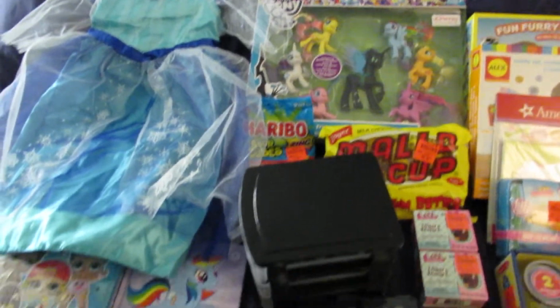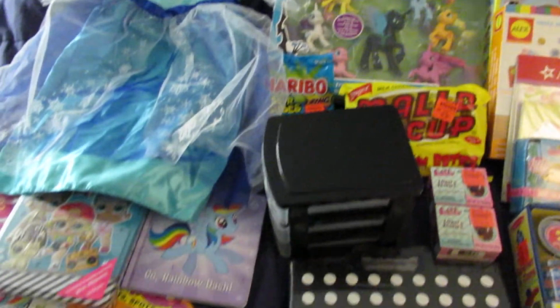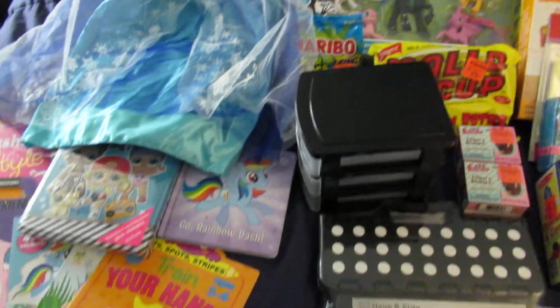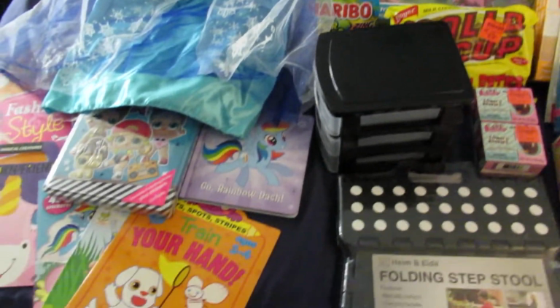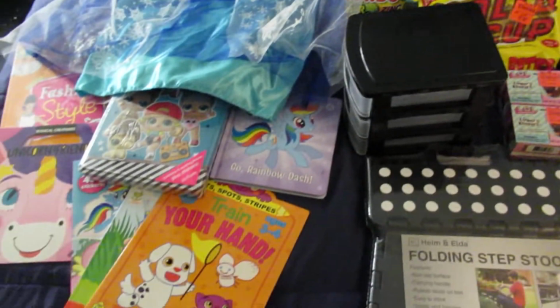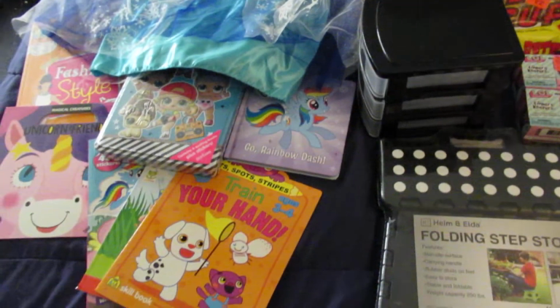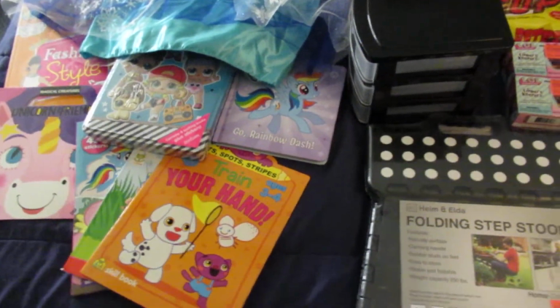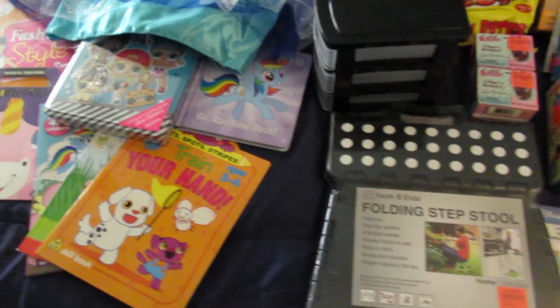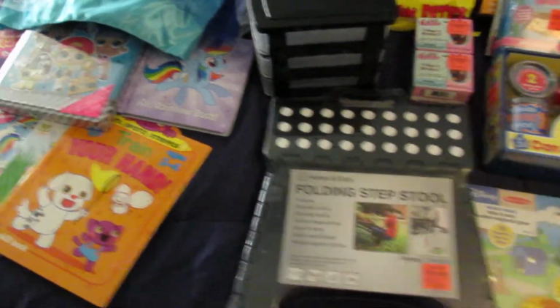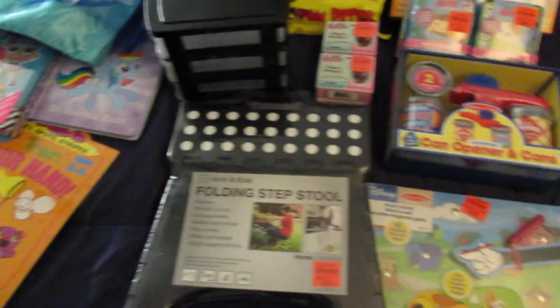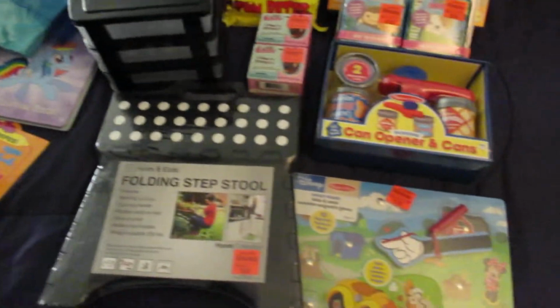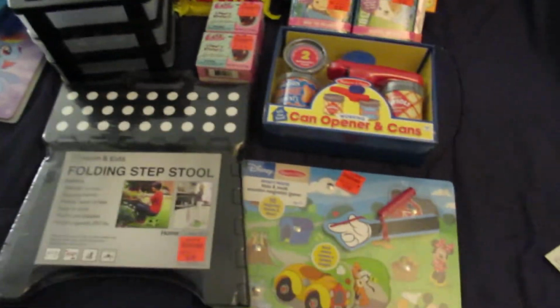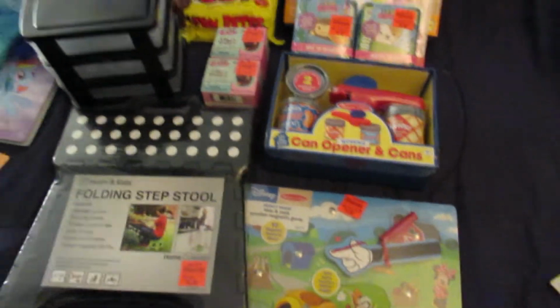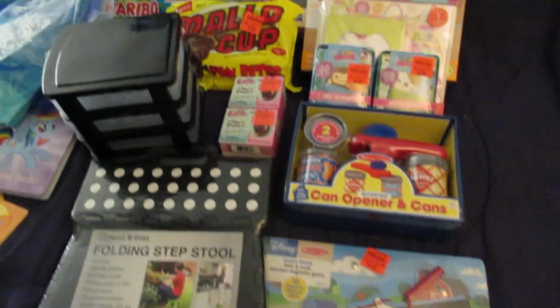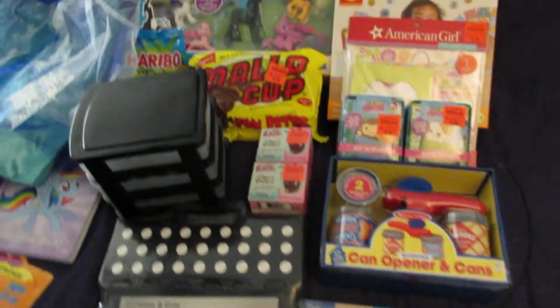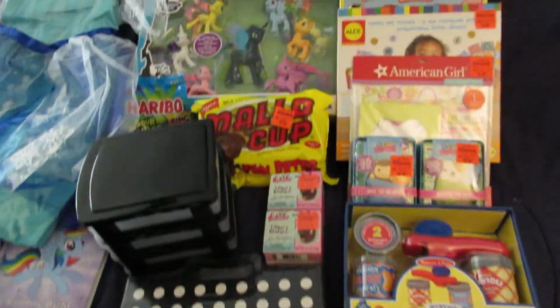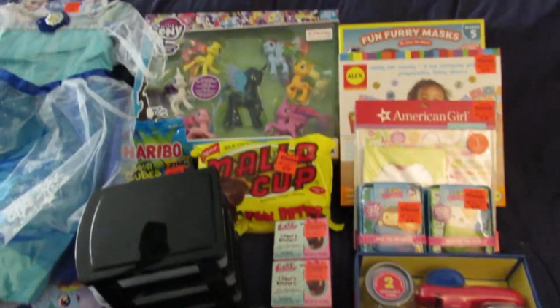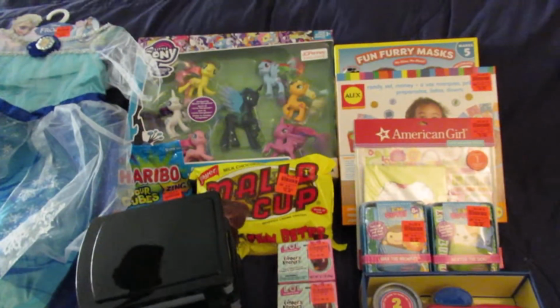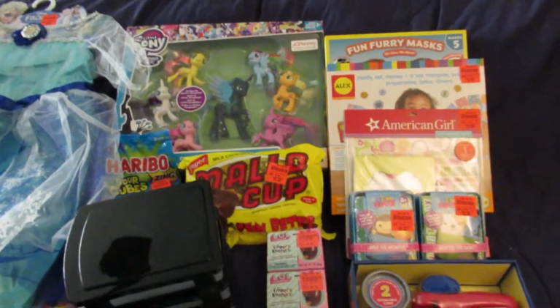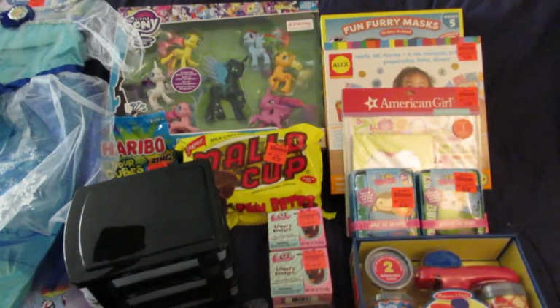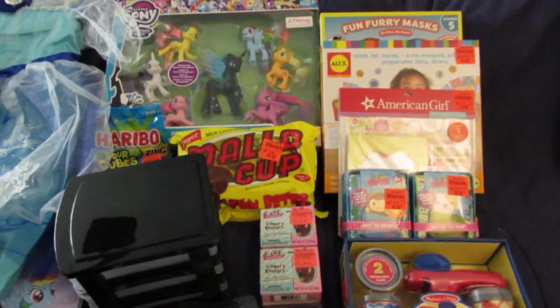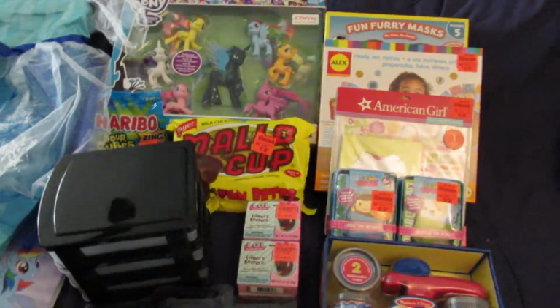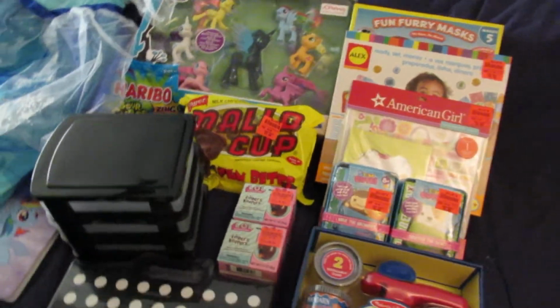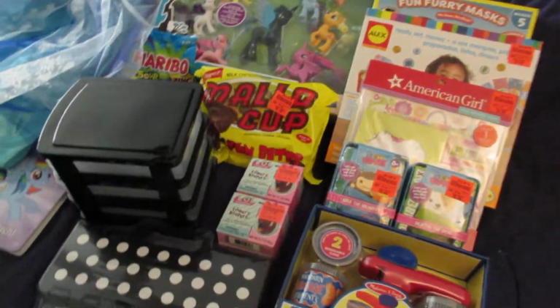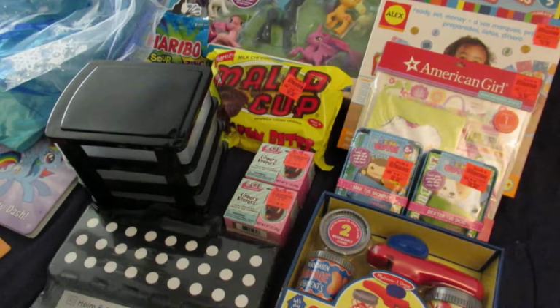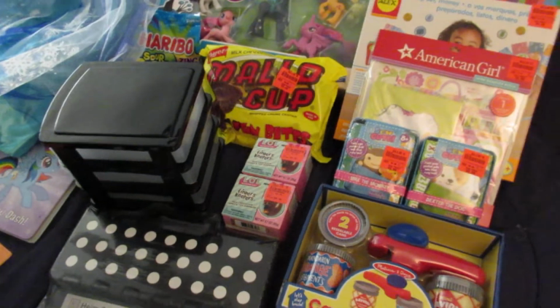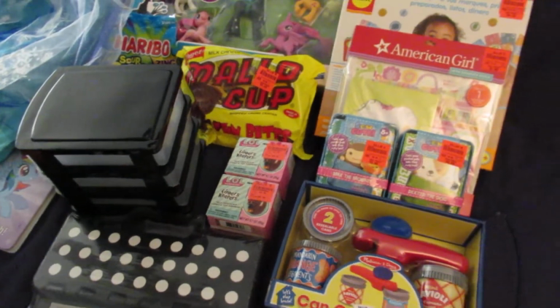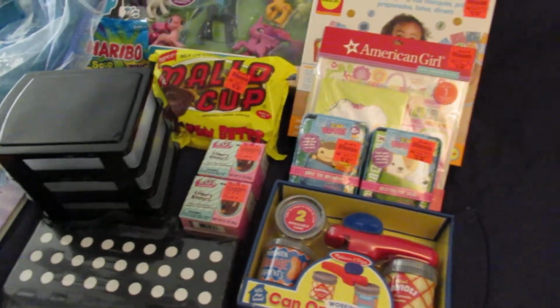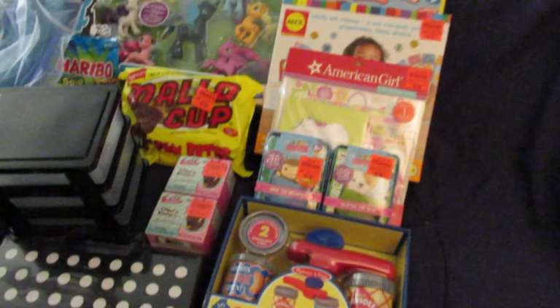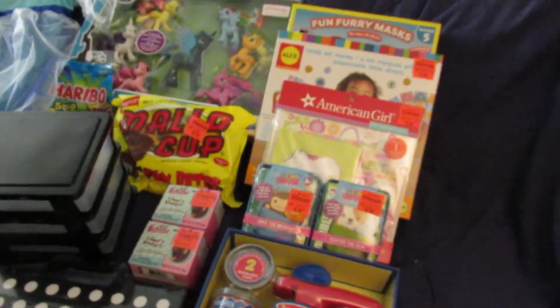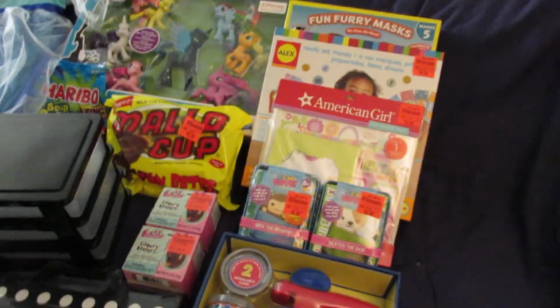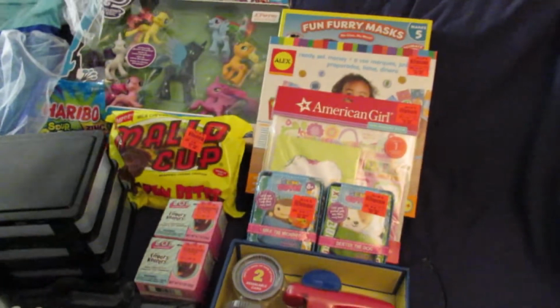Welcome back, guys. This is a haul from Ollie's Bargain Outlet. I've recently discovered this store — it's located not too far from me, and I decided to go there and check it out.